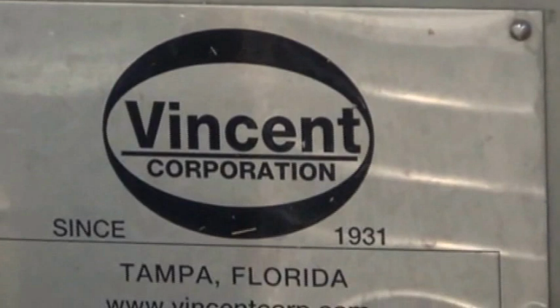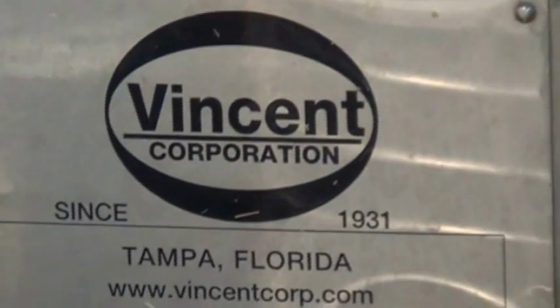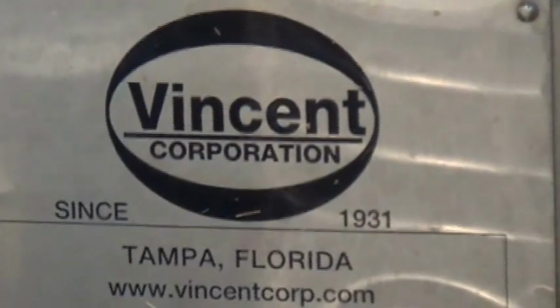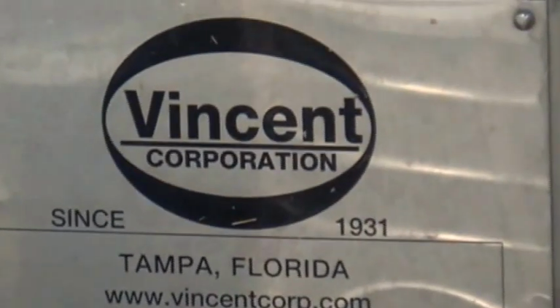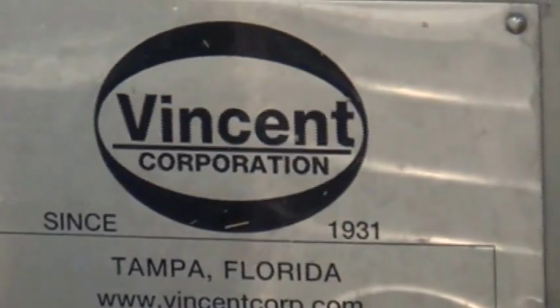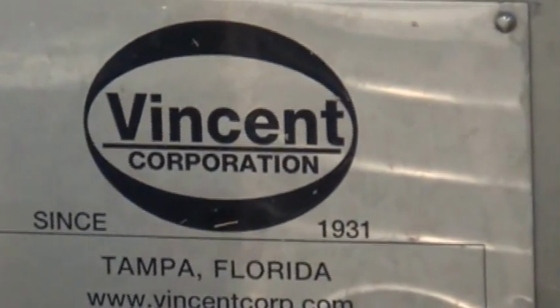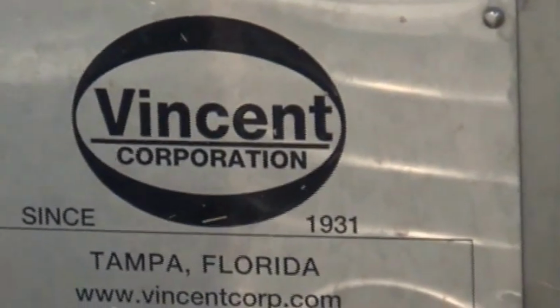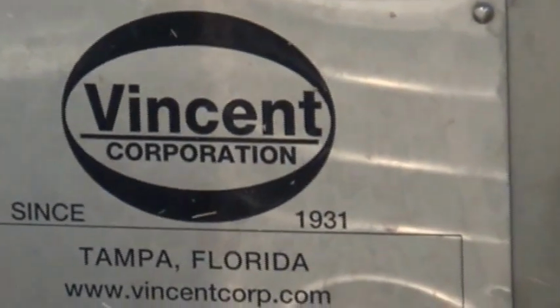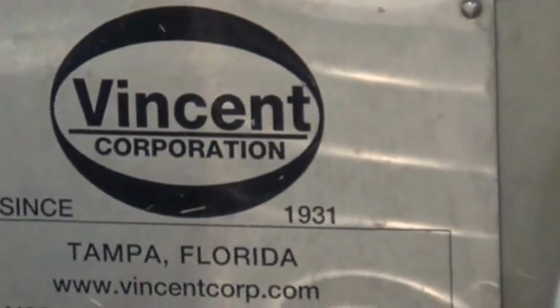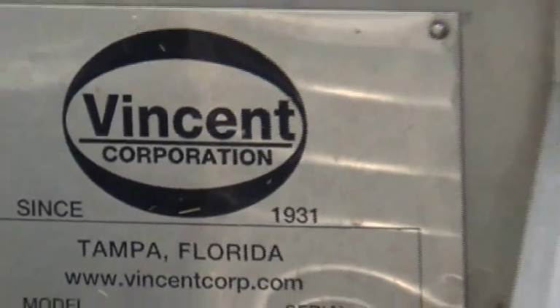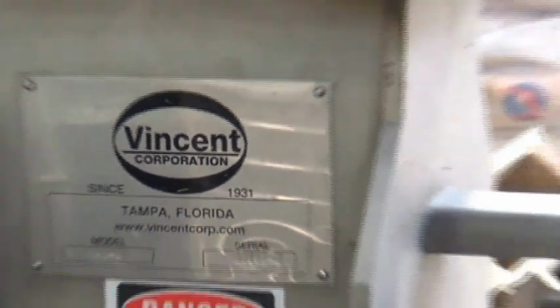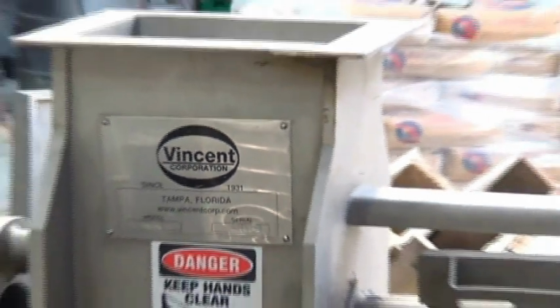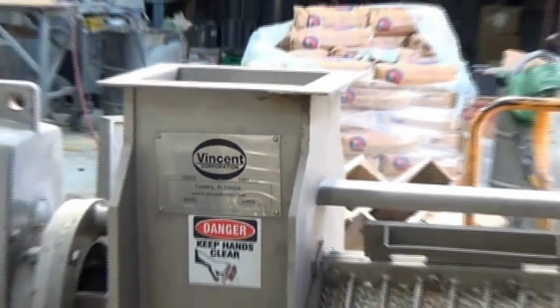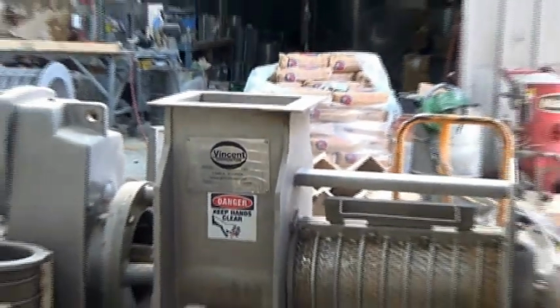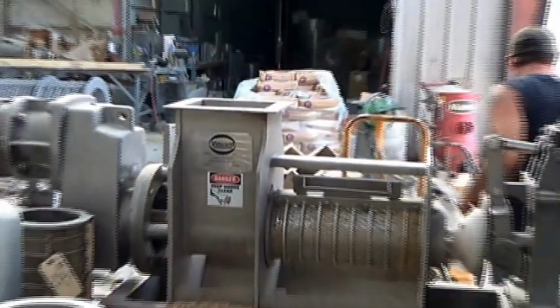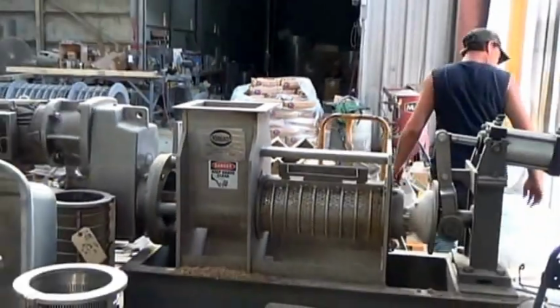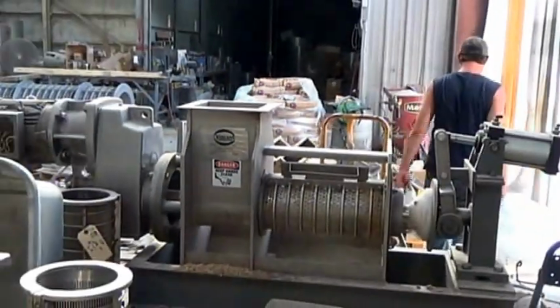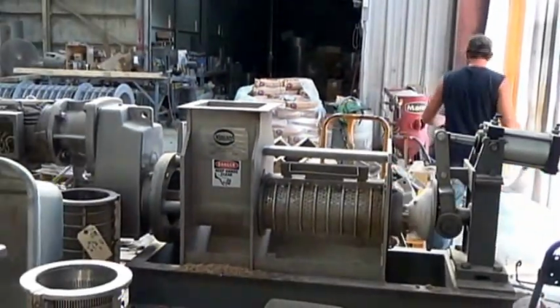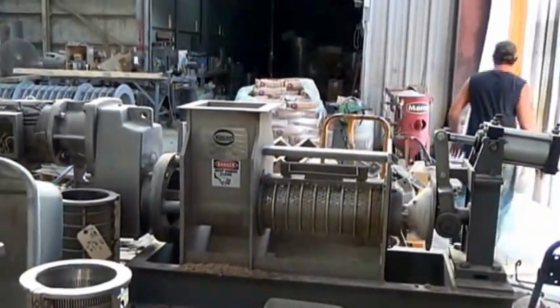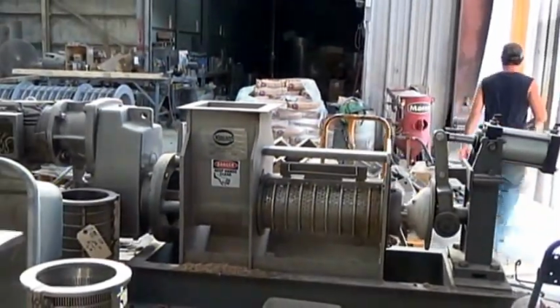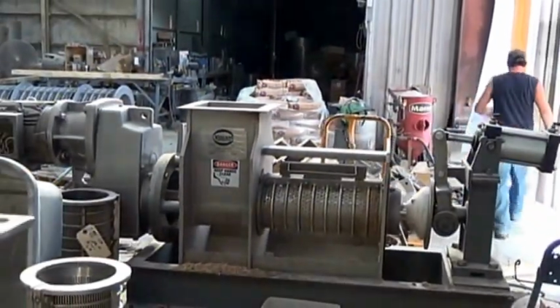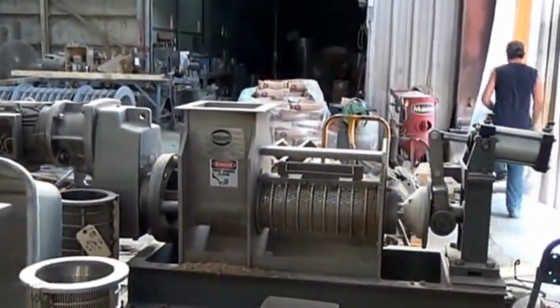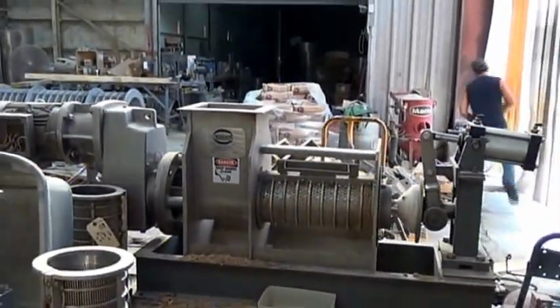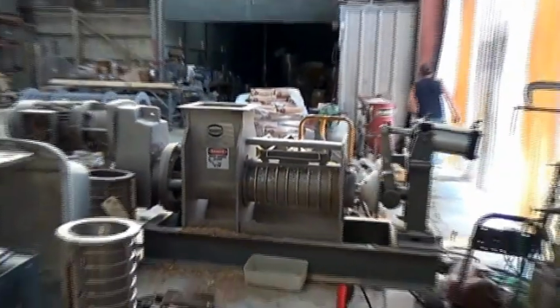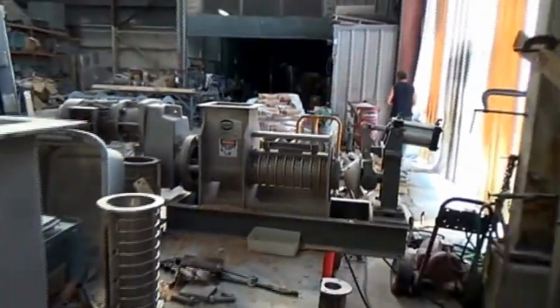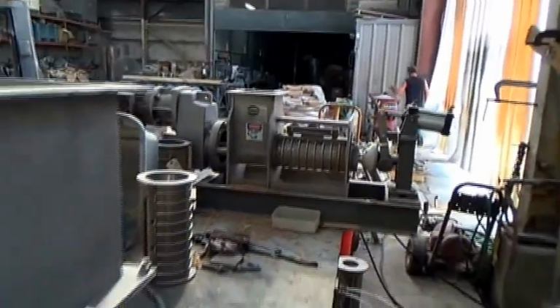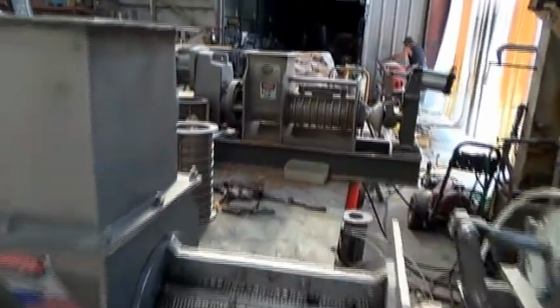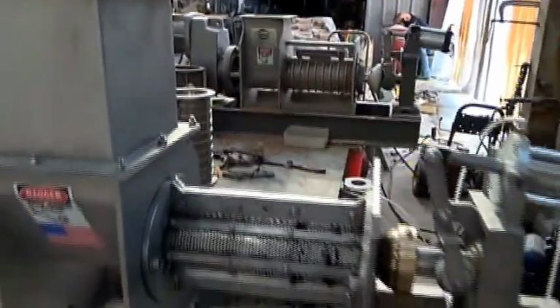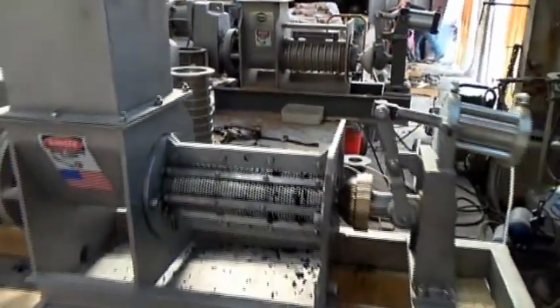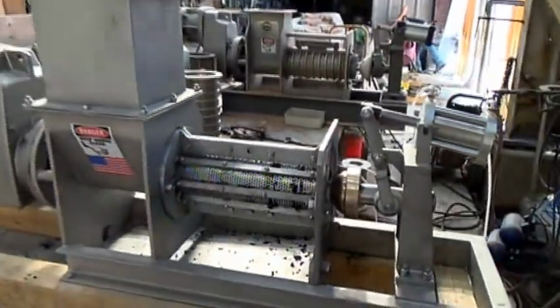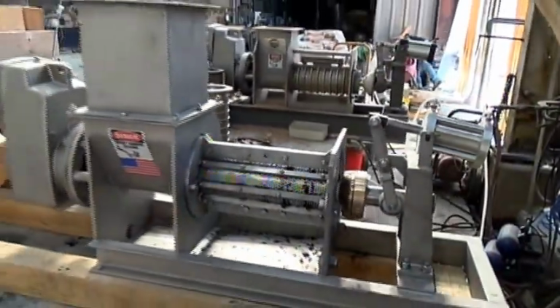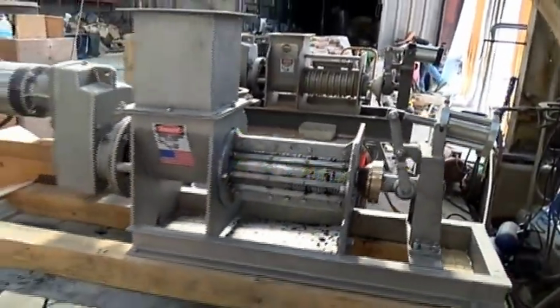This is the 12th of May 2015. We're at Vincent Corporation in Tampa, Florida. That's a KP-6 press. The one we're going to be using is this one, a CP-4.